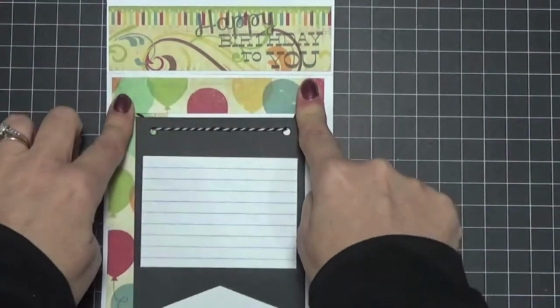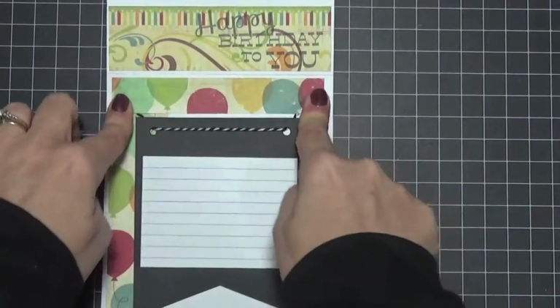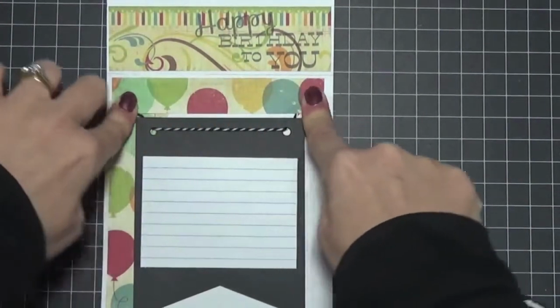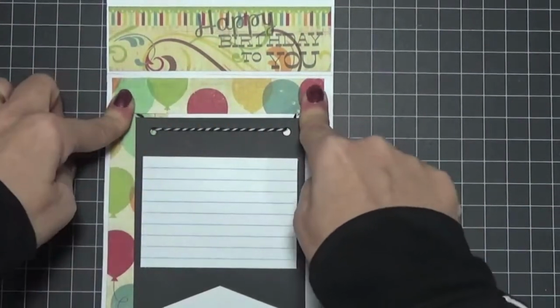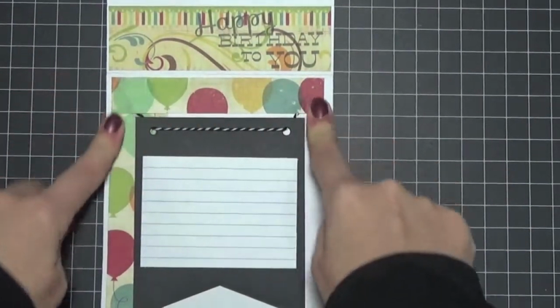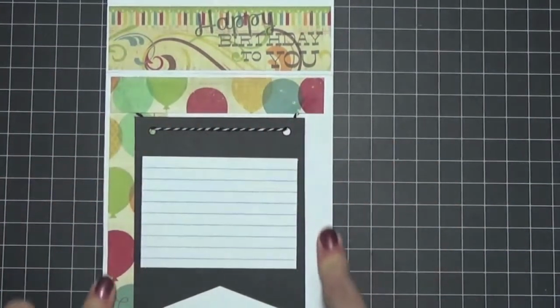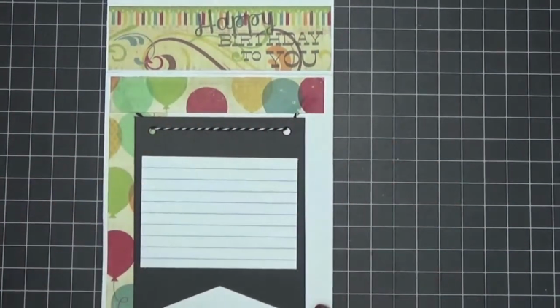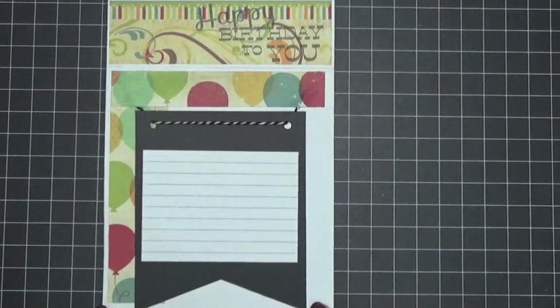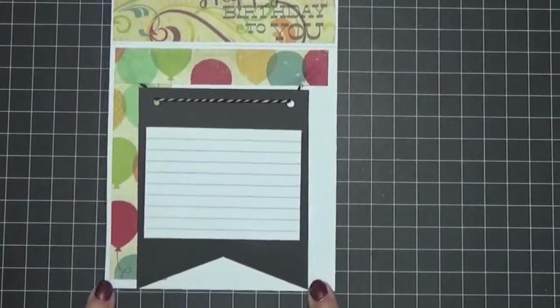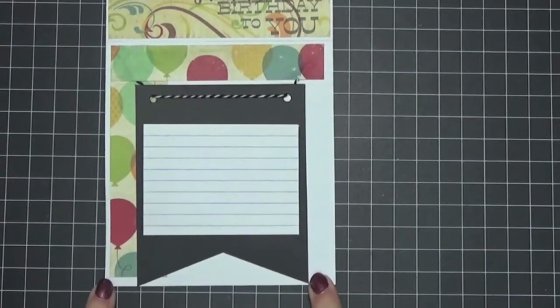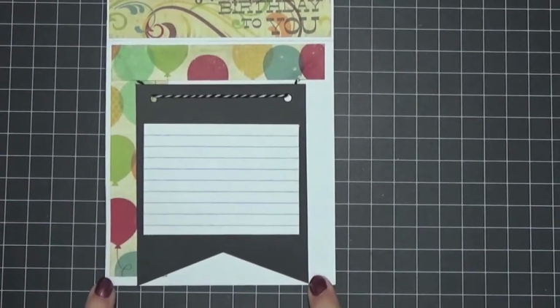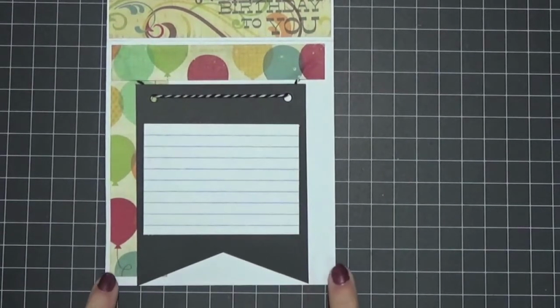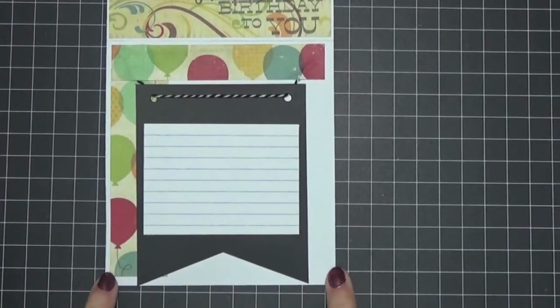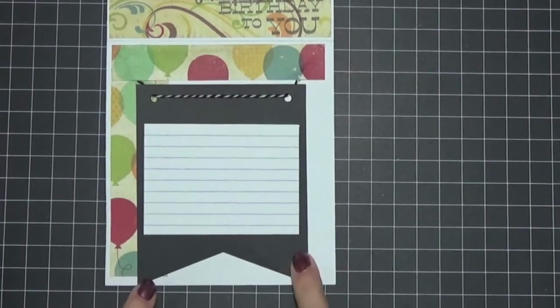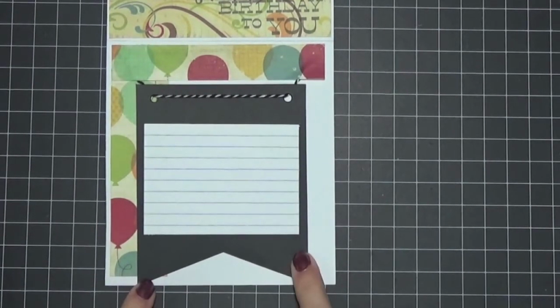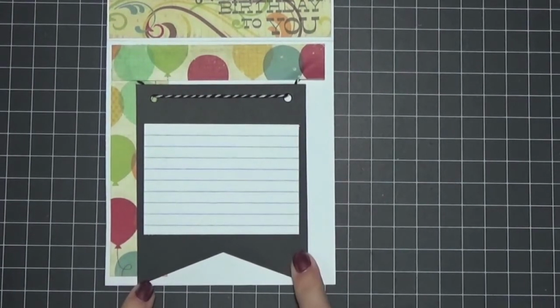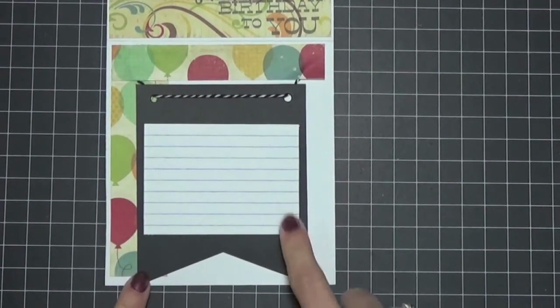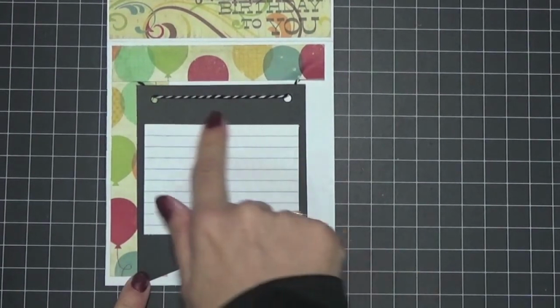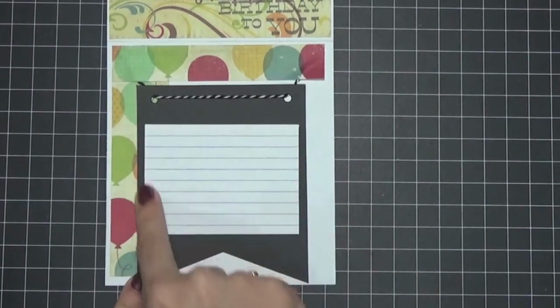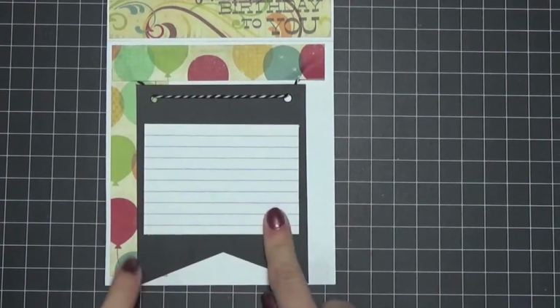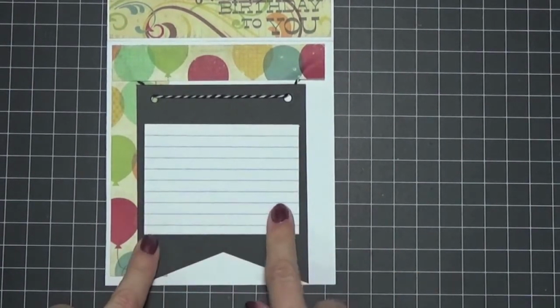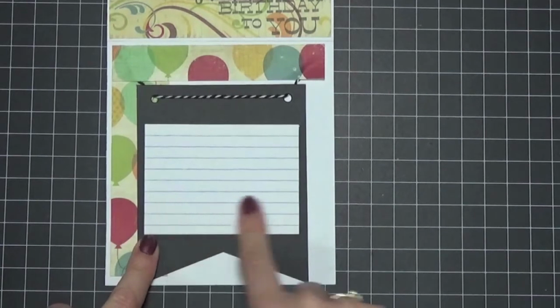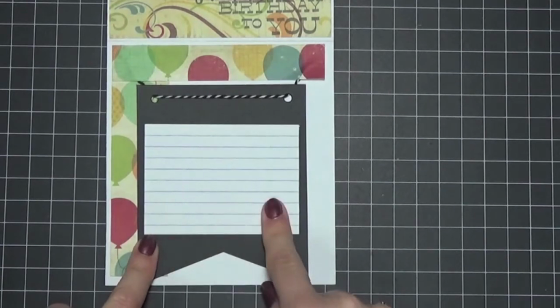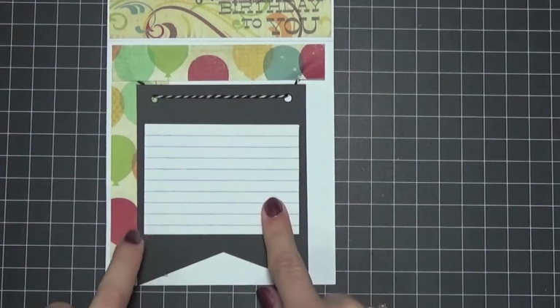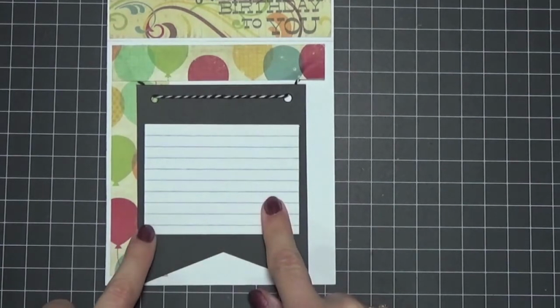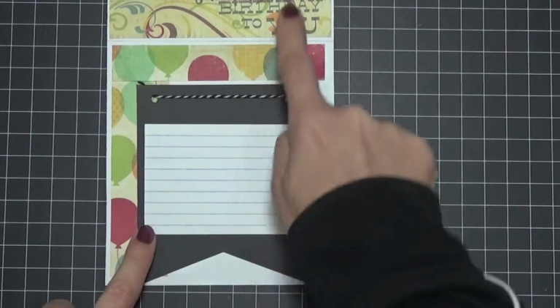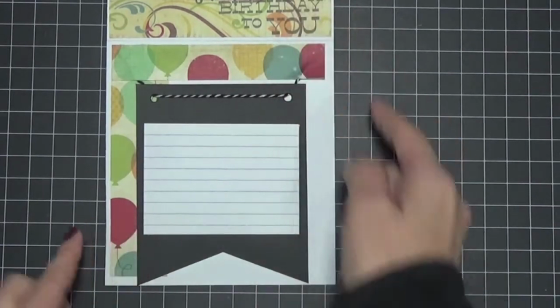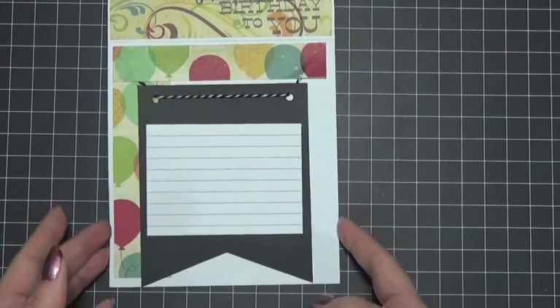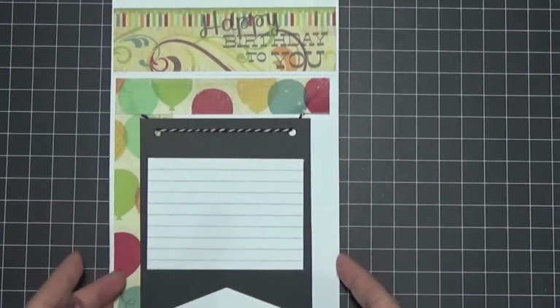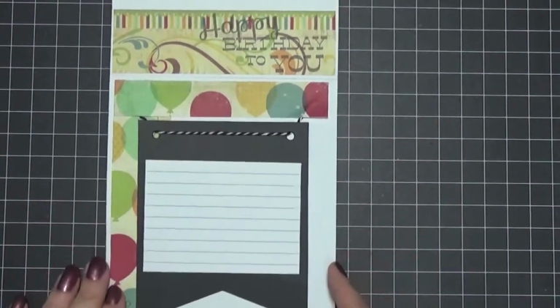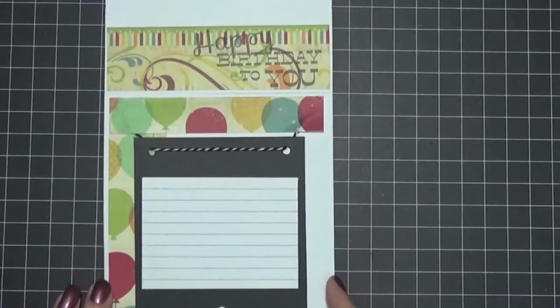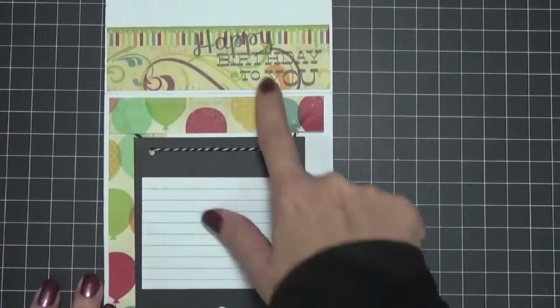For the inside, I didn't color the paper with distress ink because it's so white I didn't want it colored. I used another one of these banners and then just cut a recipe card to fit, to write my sentiment.